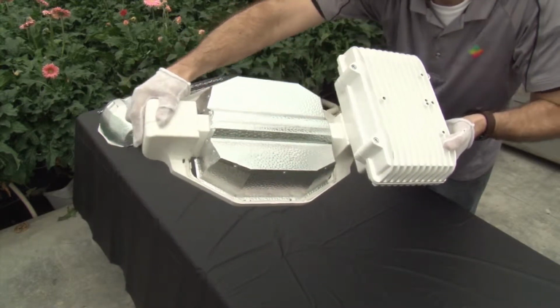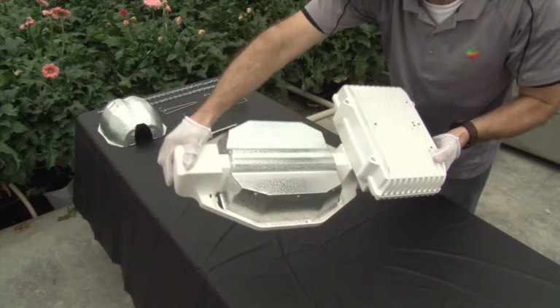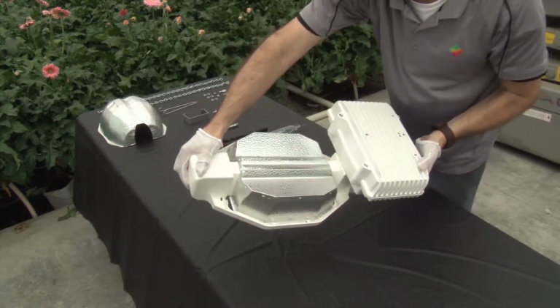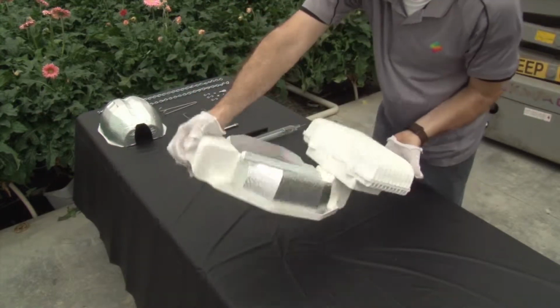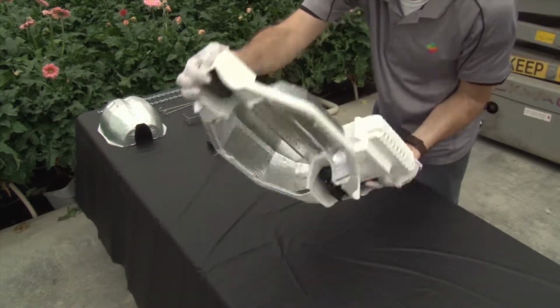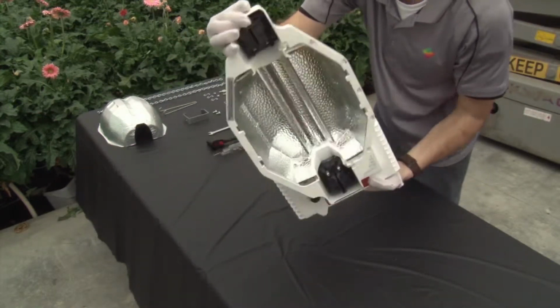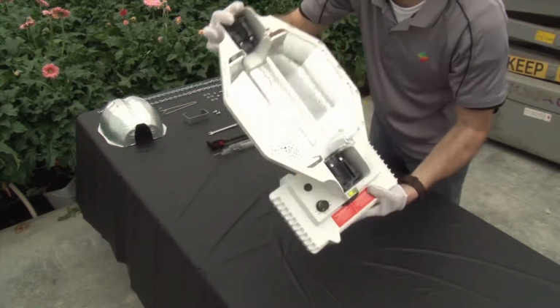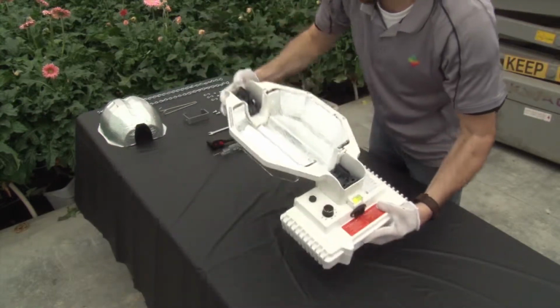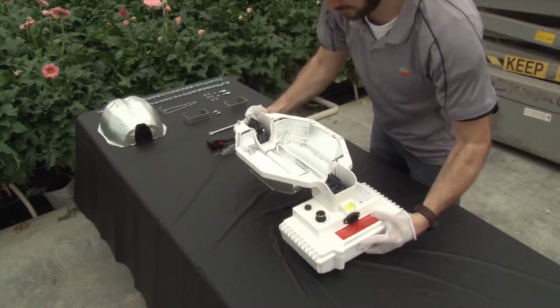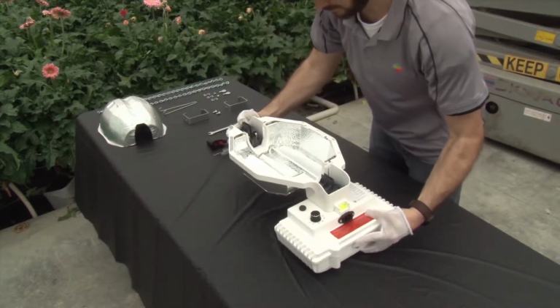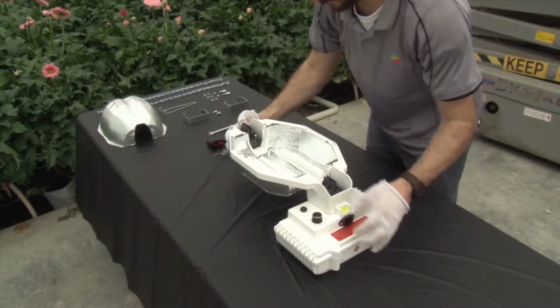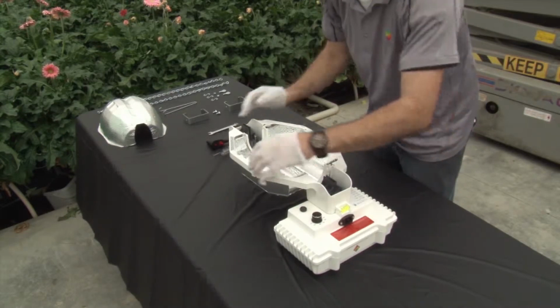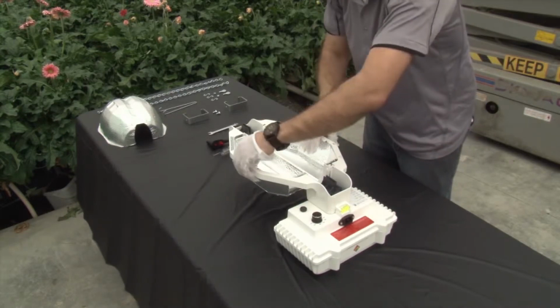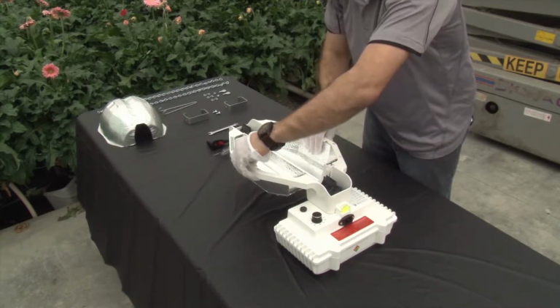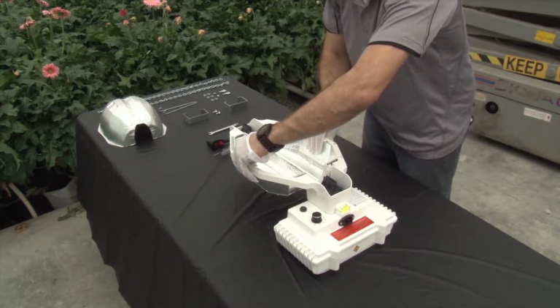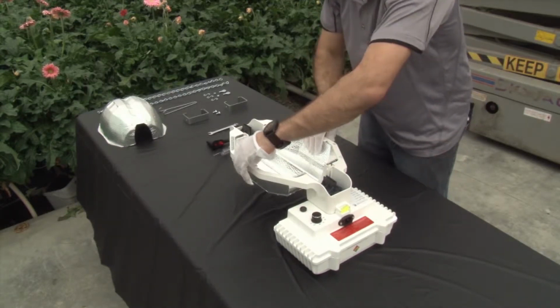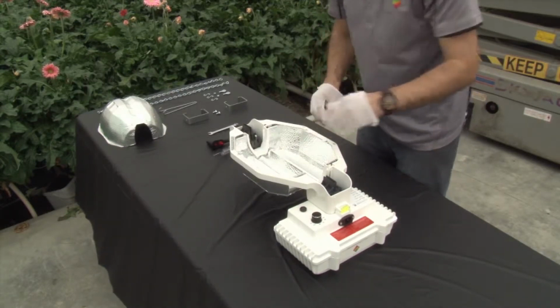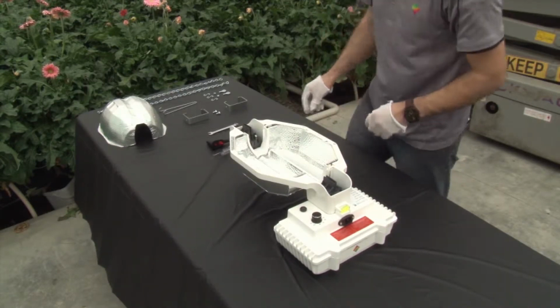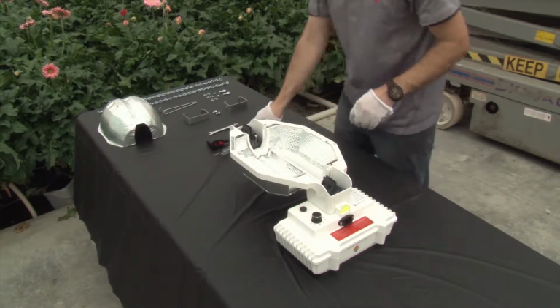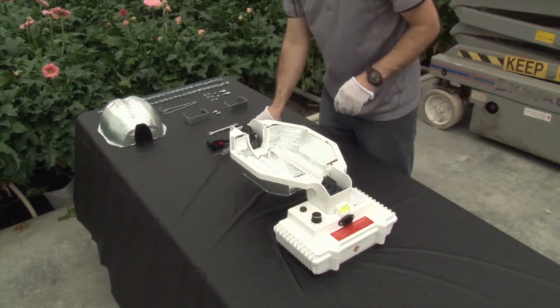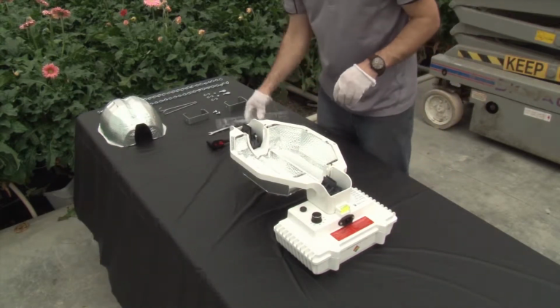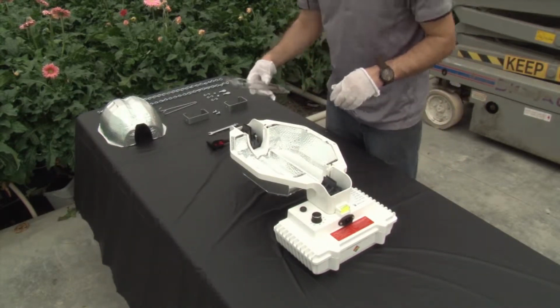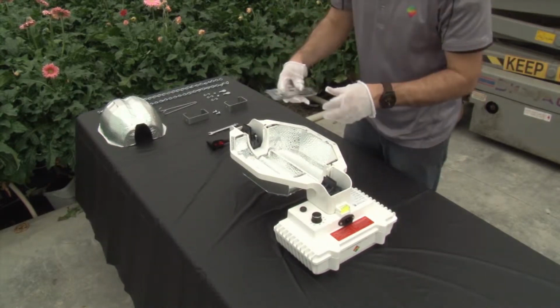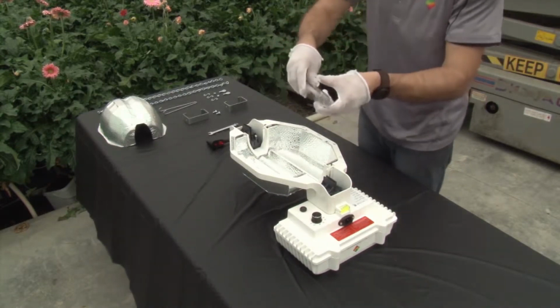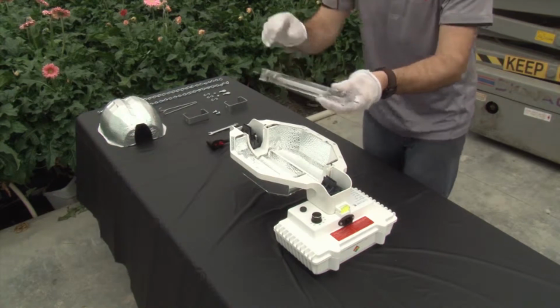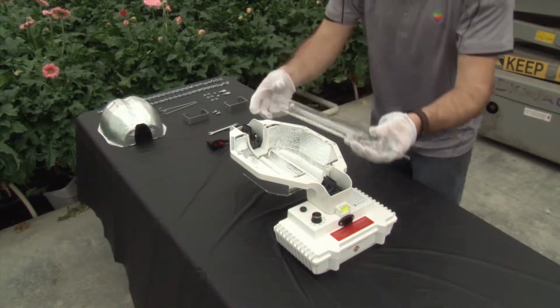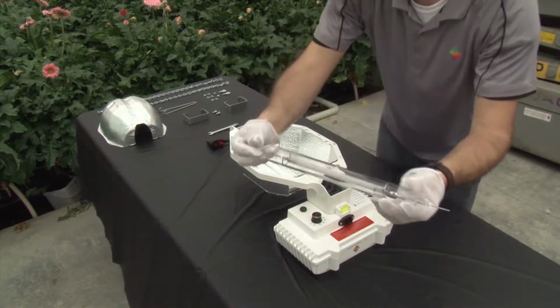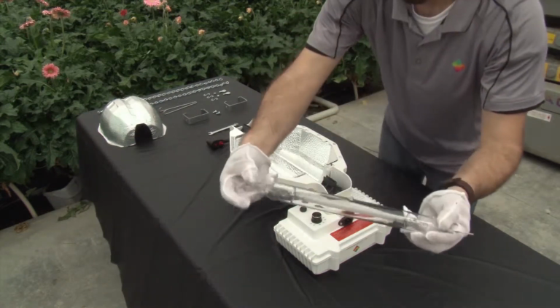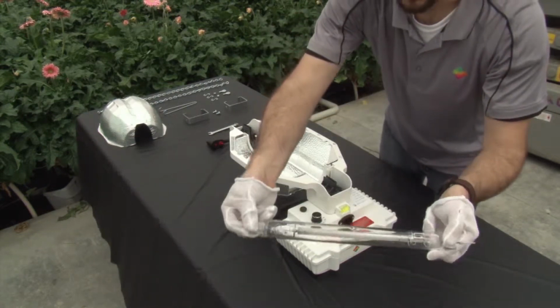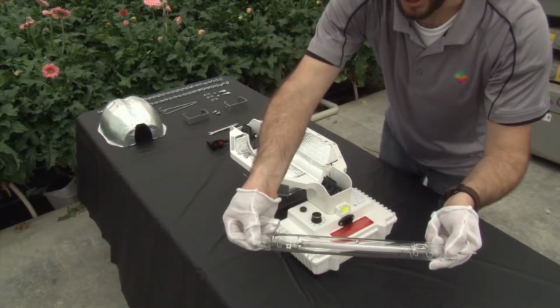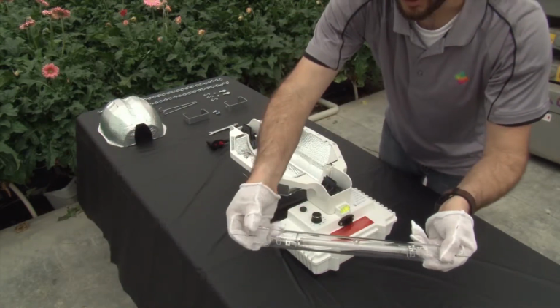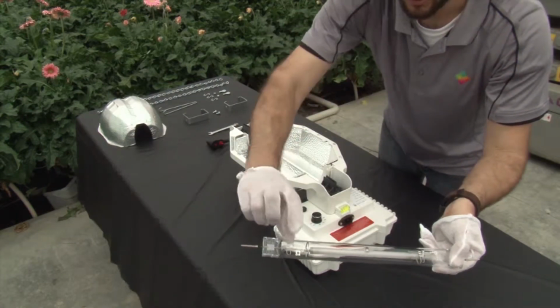Using both hands, adjust the reflector from the inside by gently pressing outwards. Making sure the plastic locks are in an outward position, install the lamp.